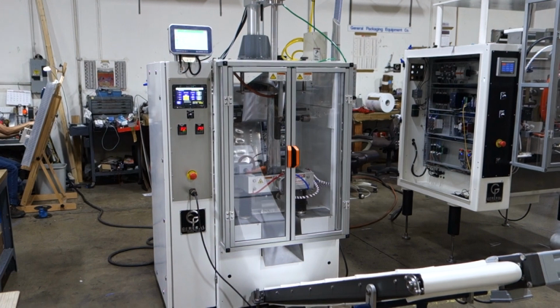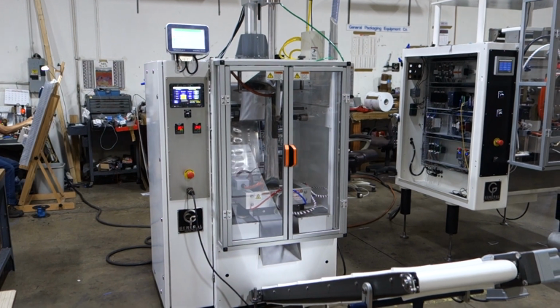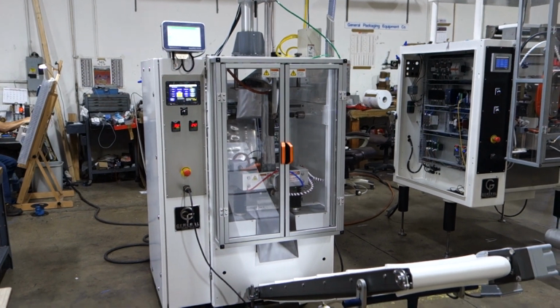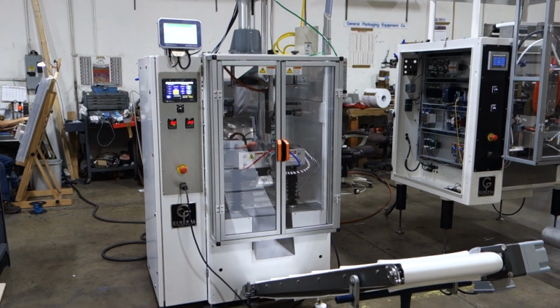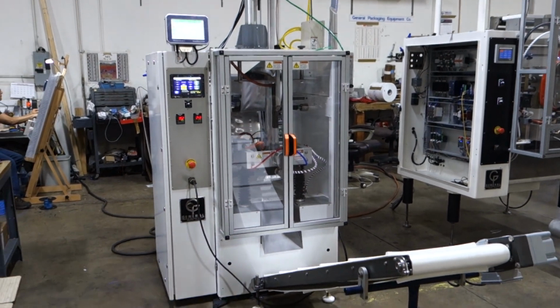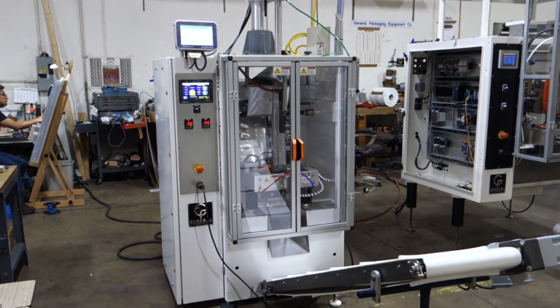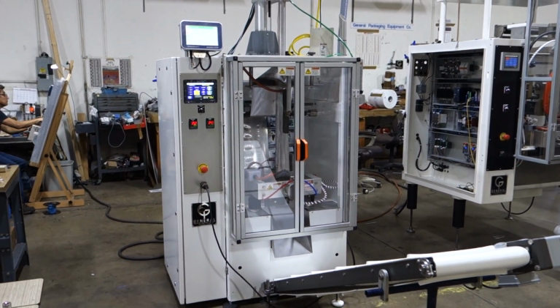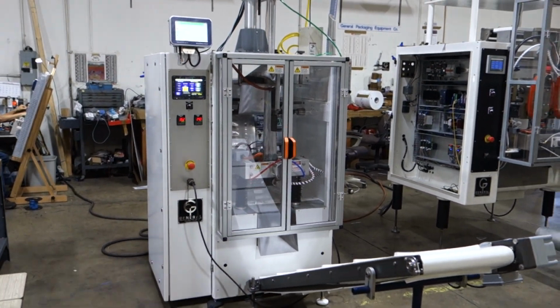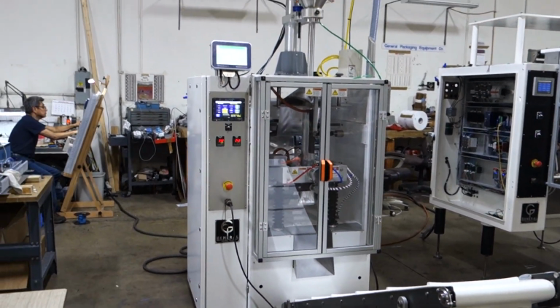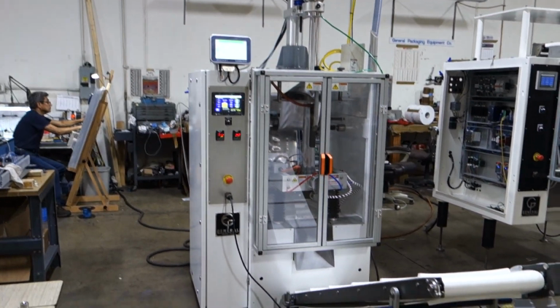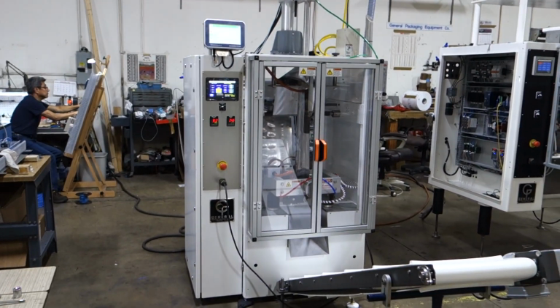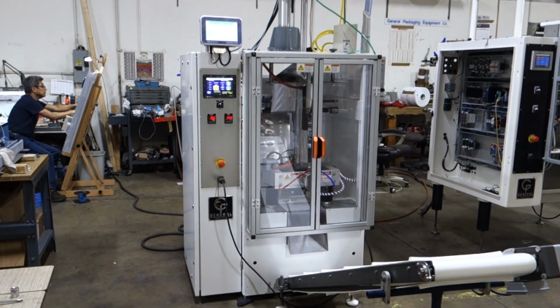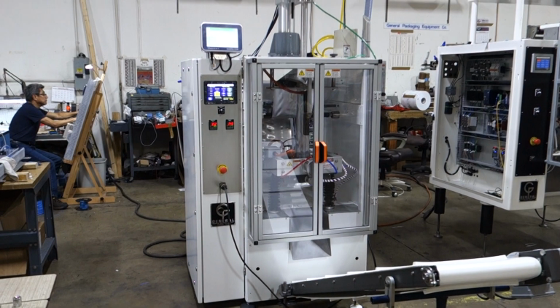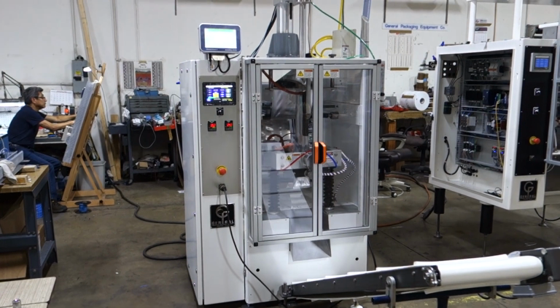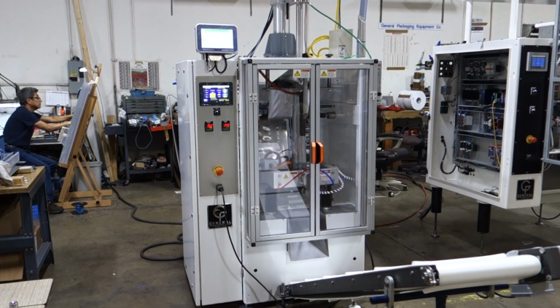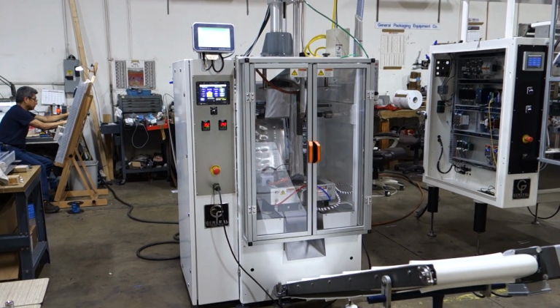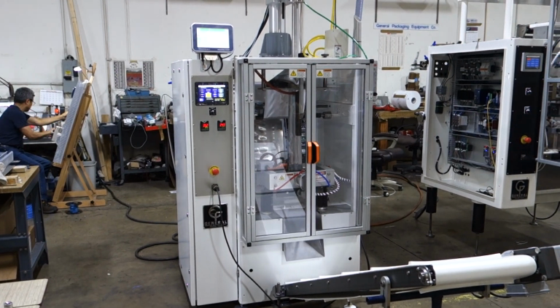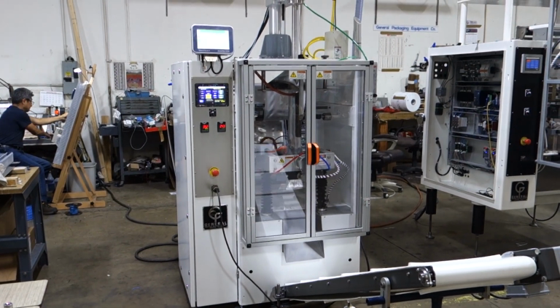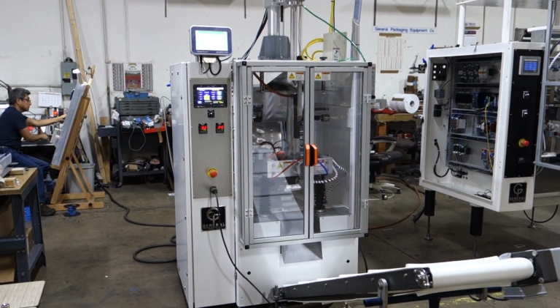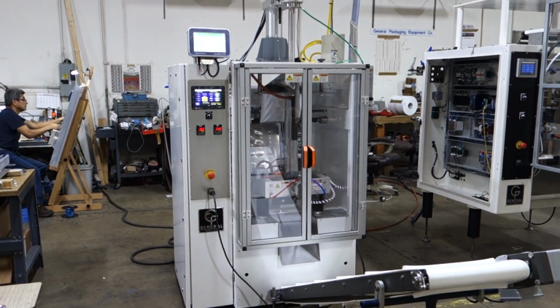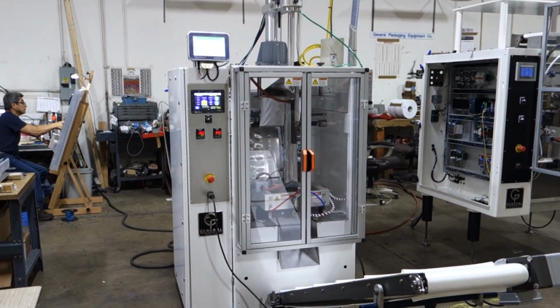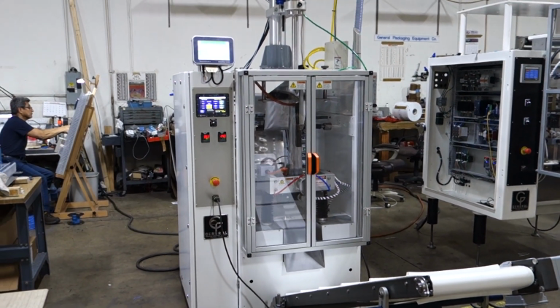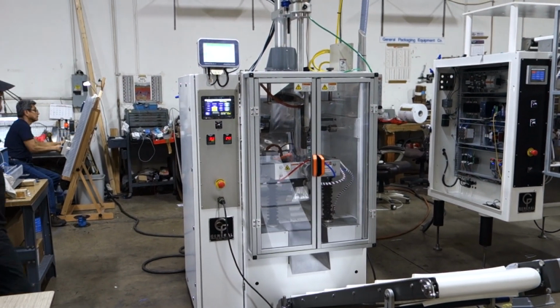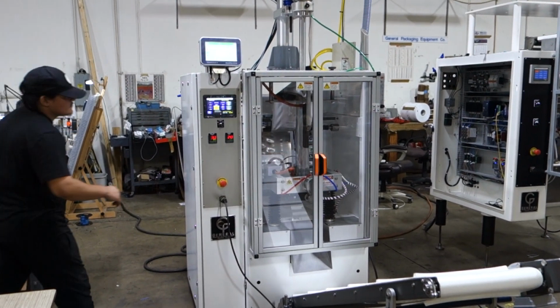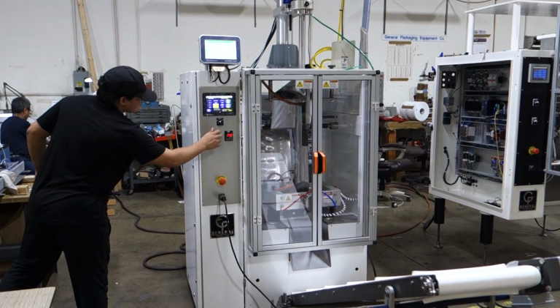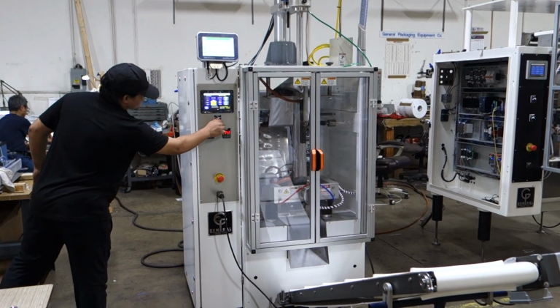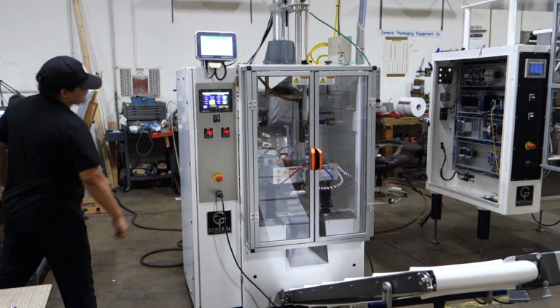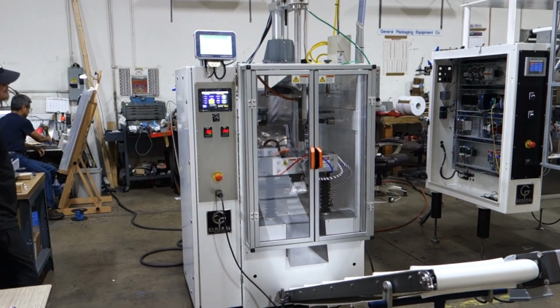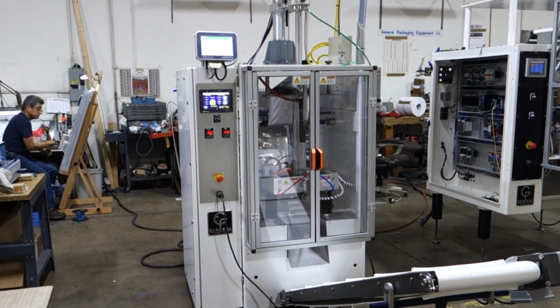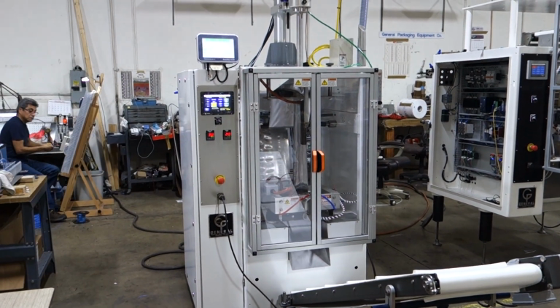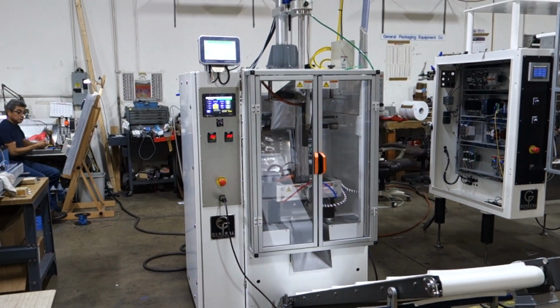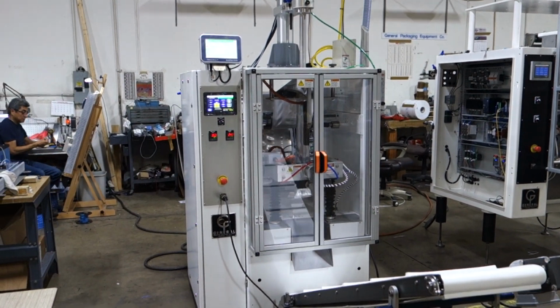This is the treasure state machine running a six ounce fill. The bag is a little bit longer to accommodate the more product in it. It's also running at 30 bags a minute.